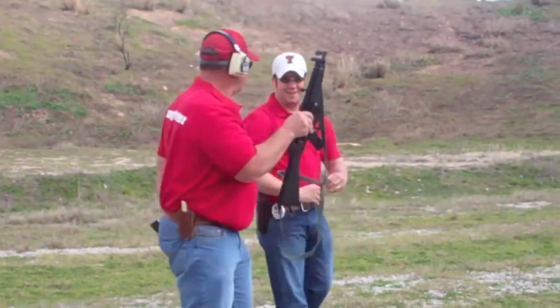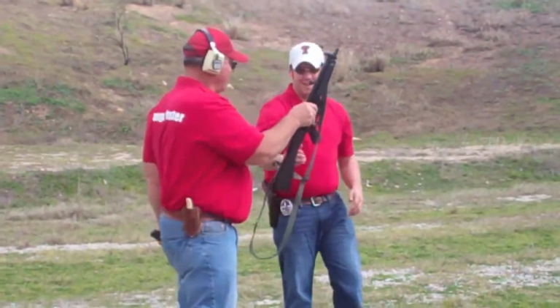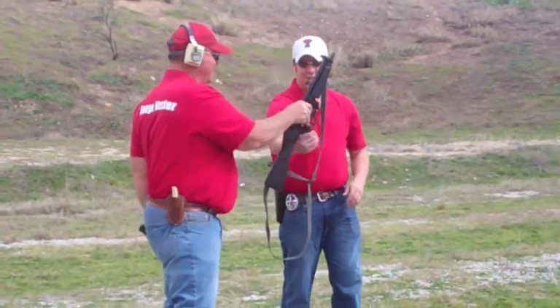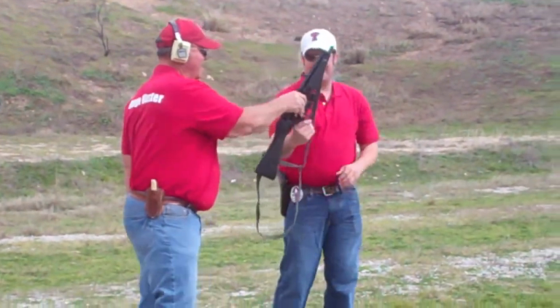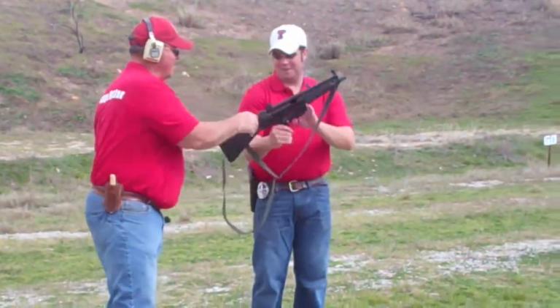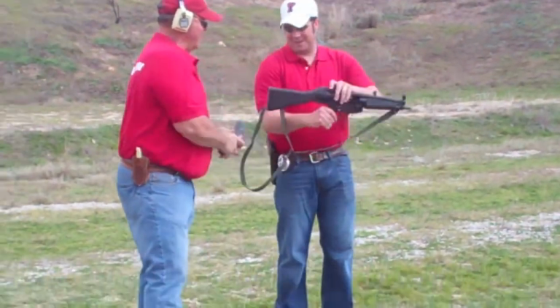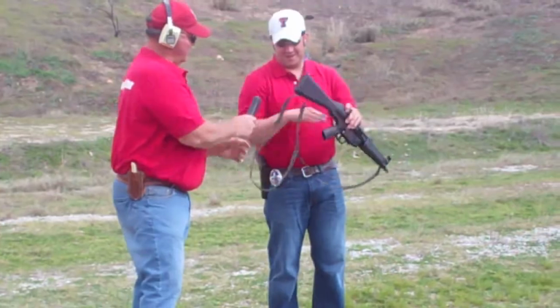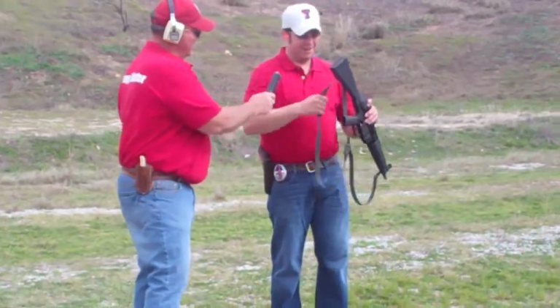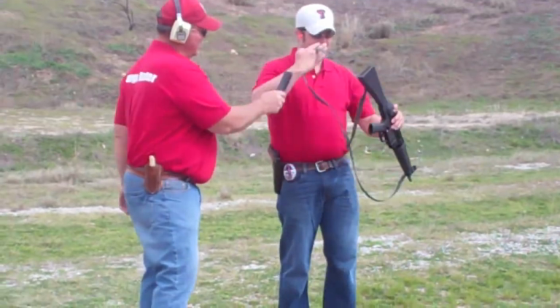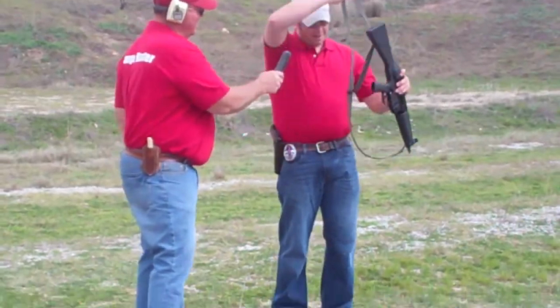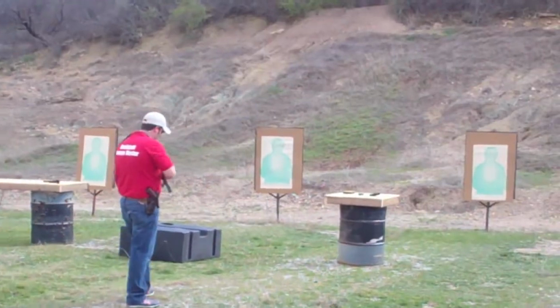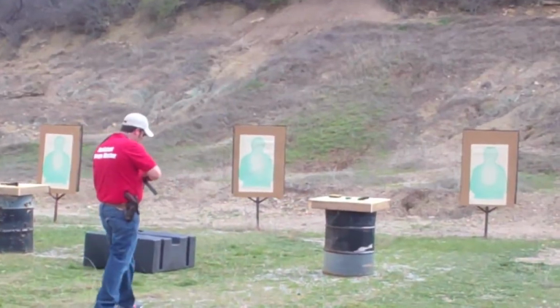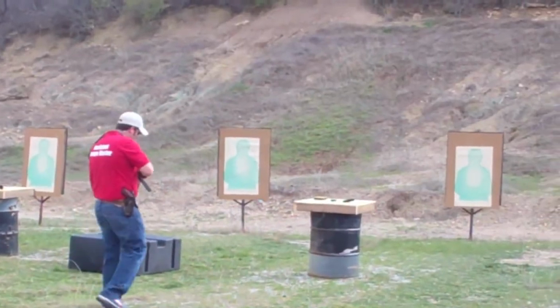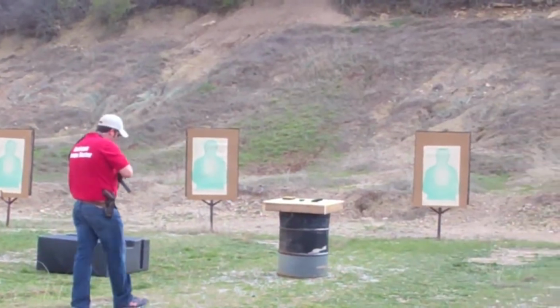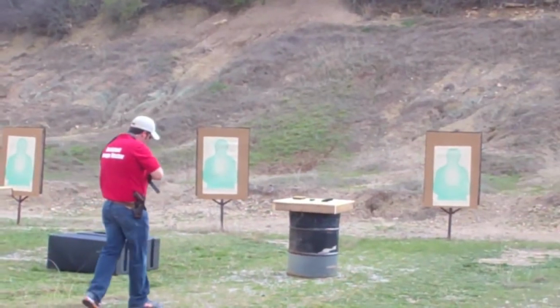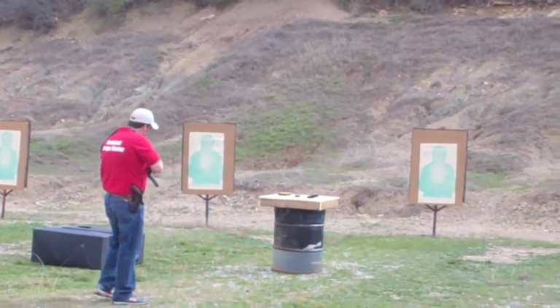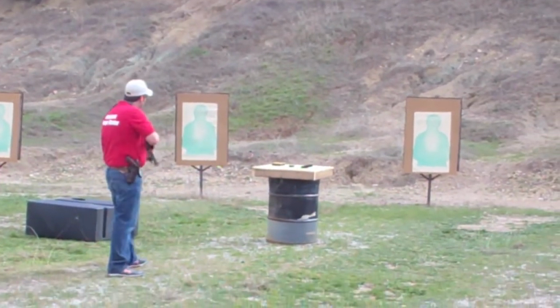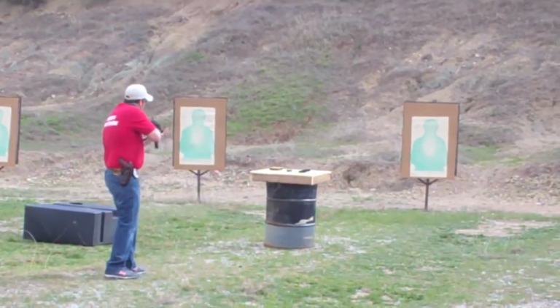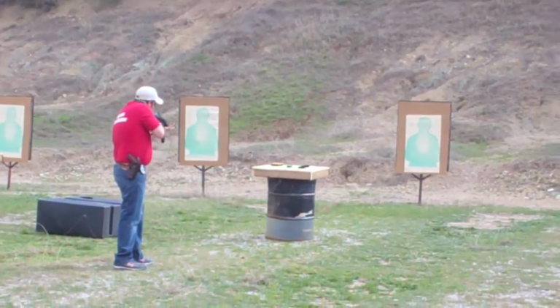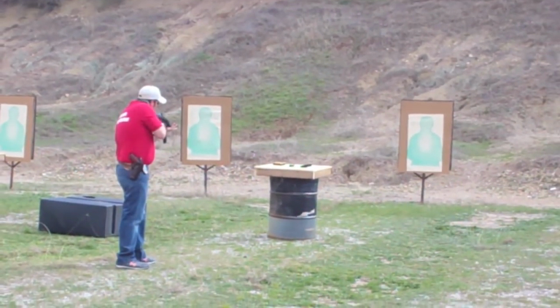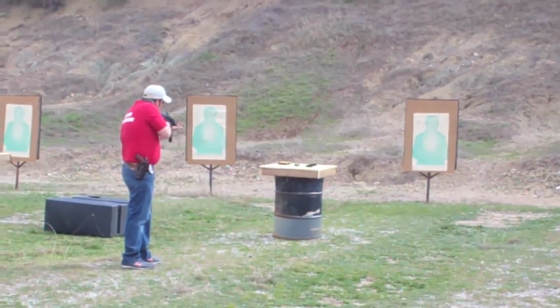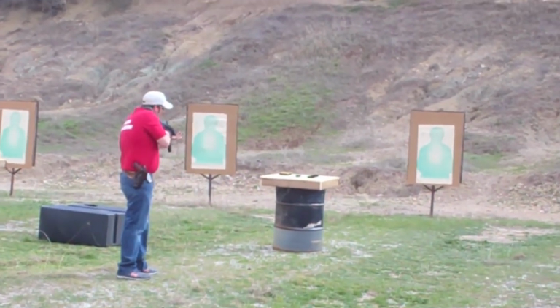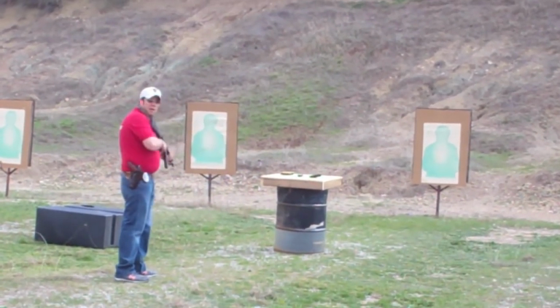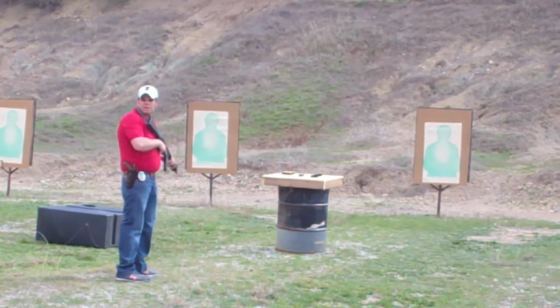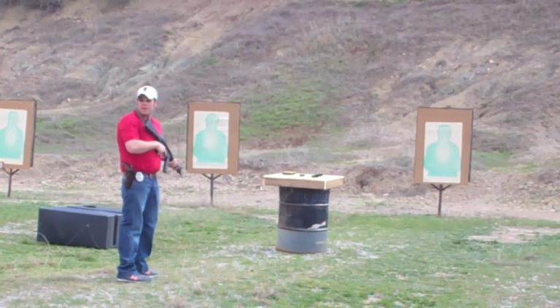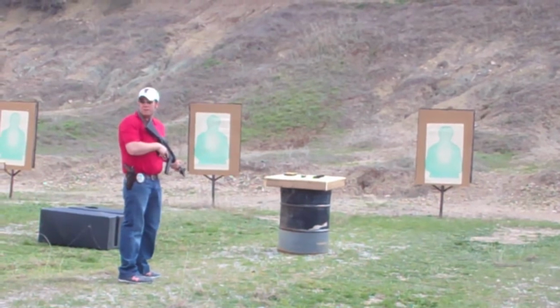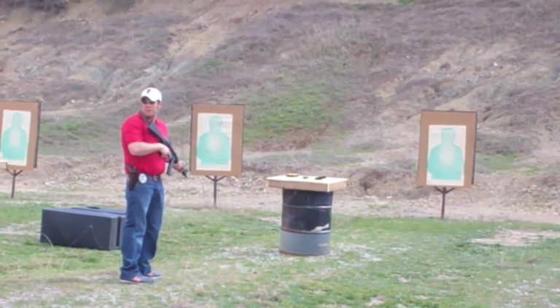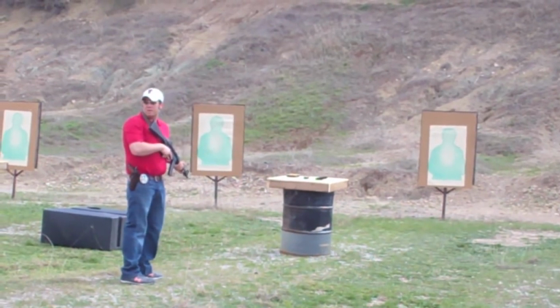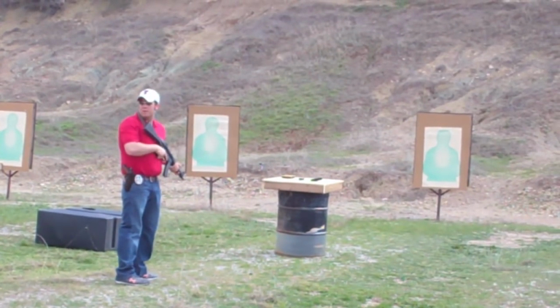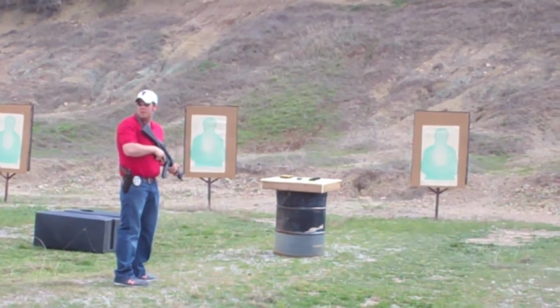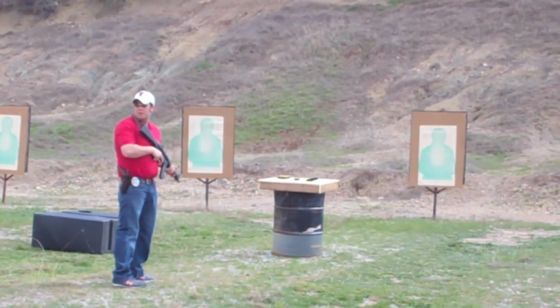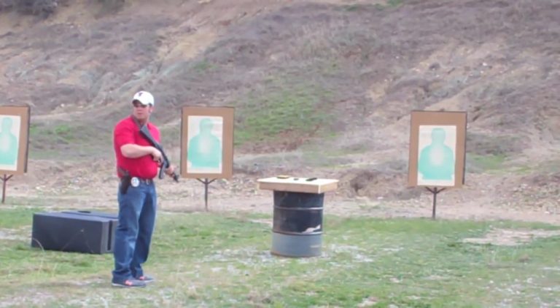Why don't you think about it for at least half a second? Ears and eyes — everybody got ears on? We're good.